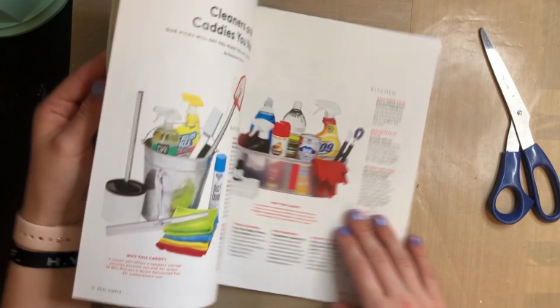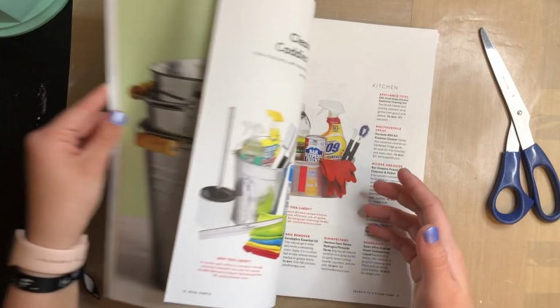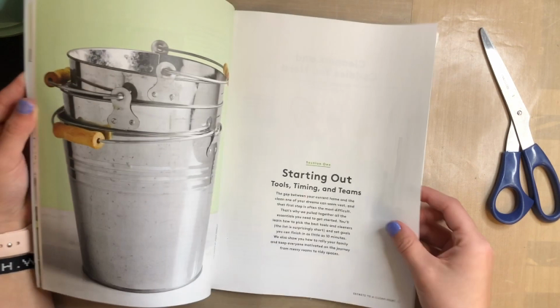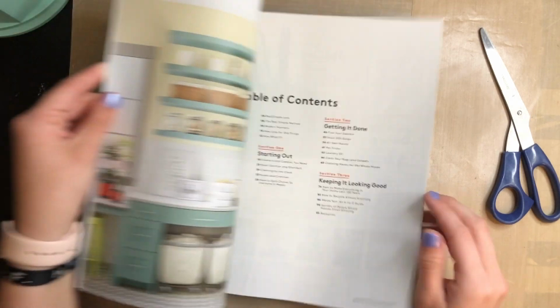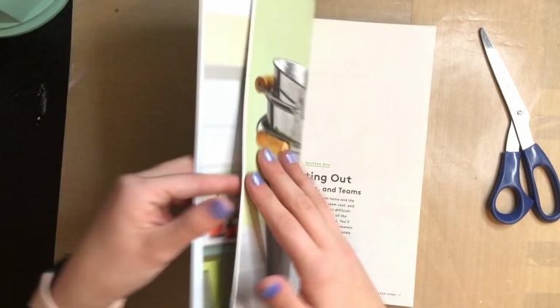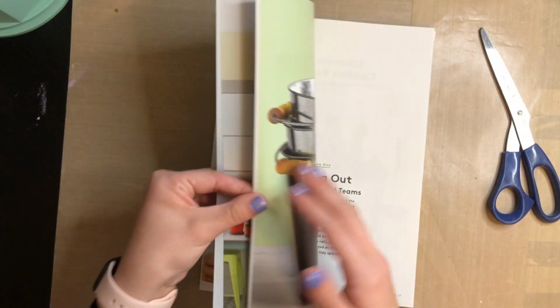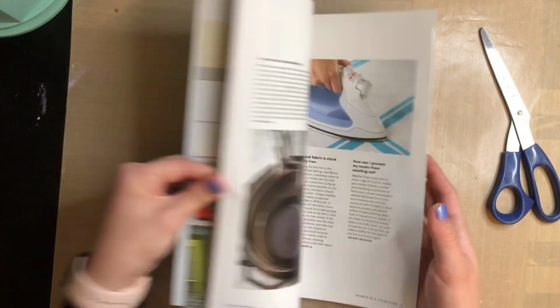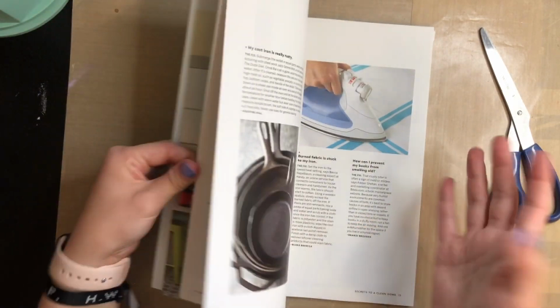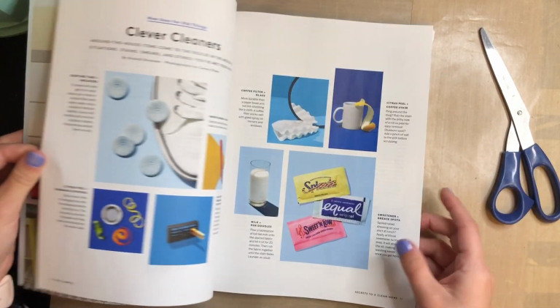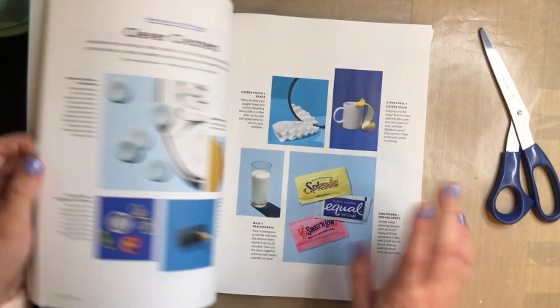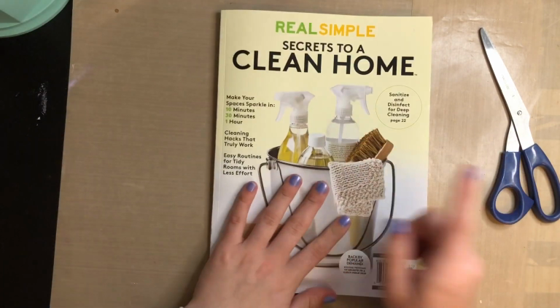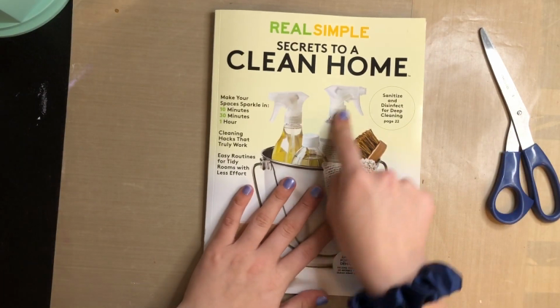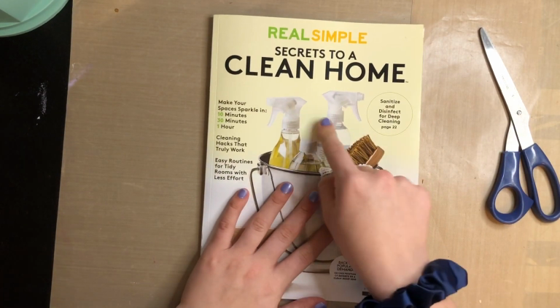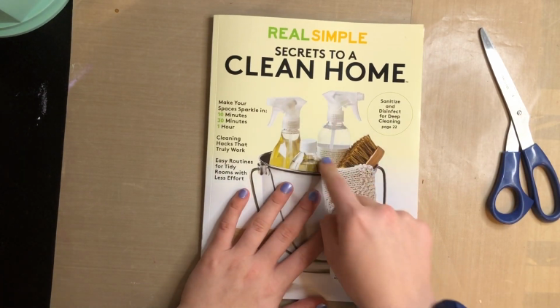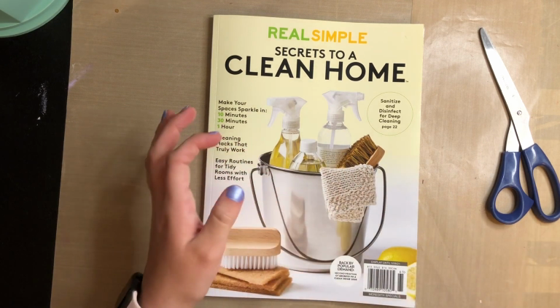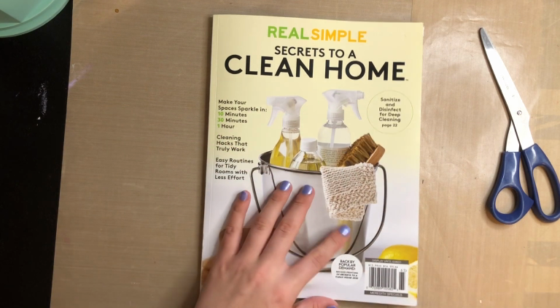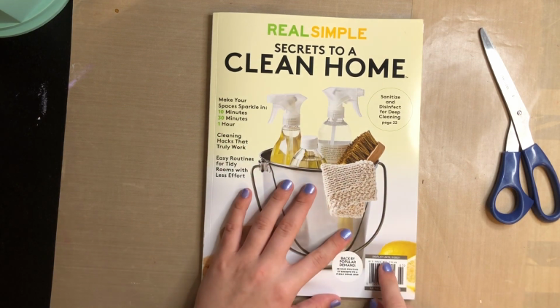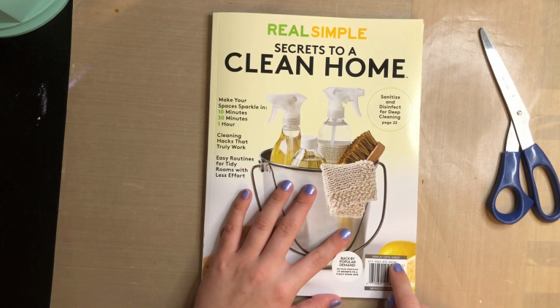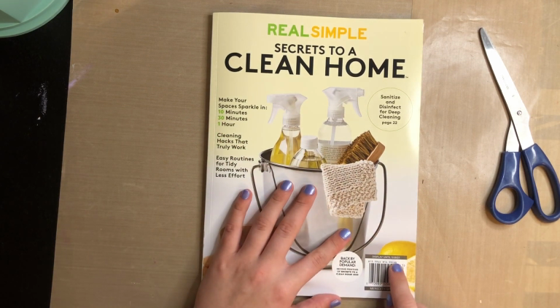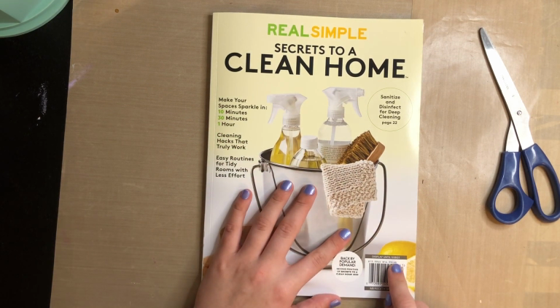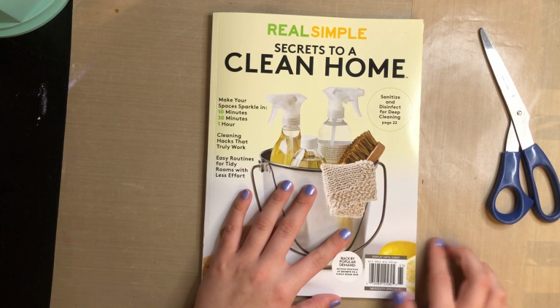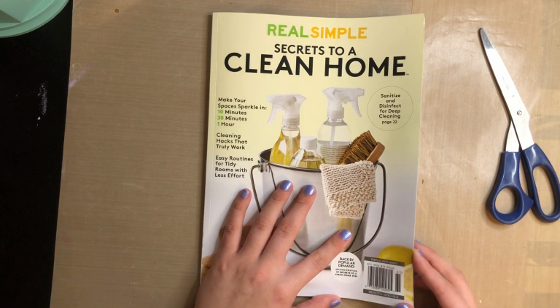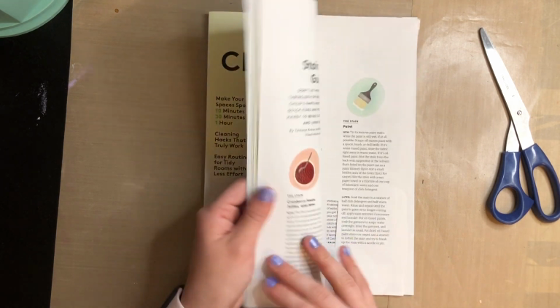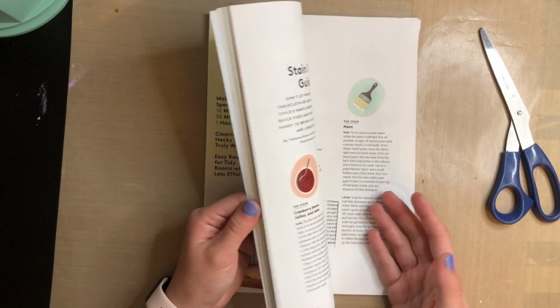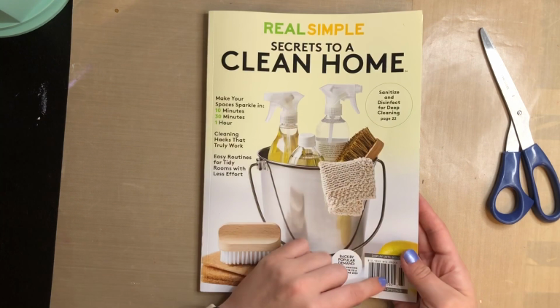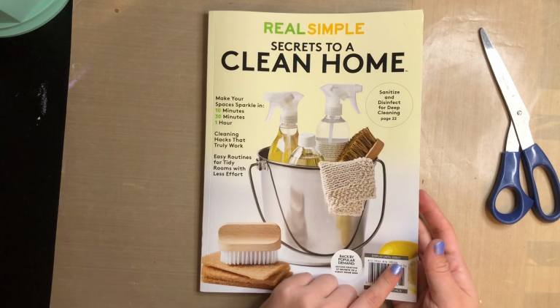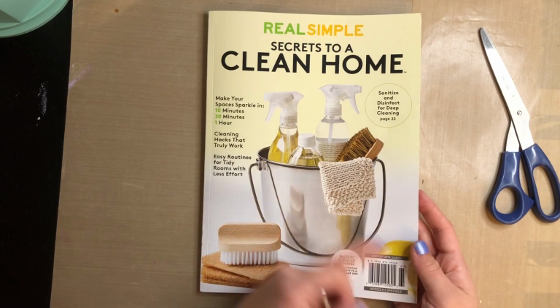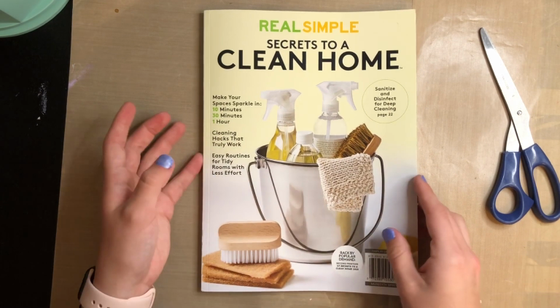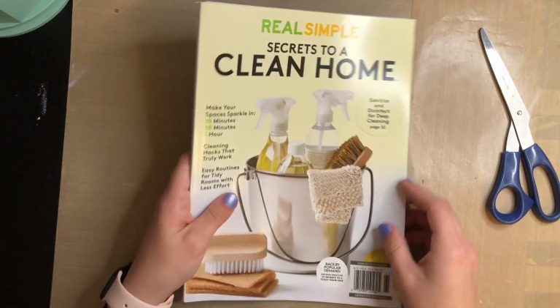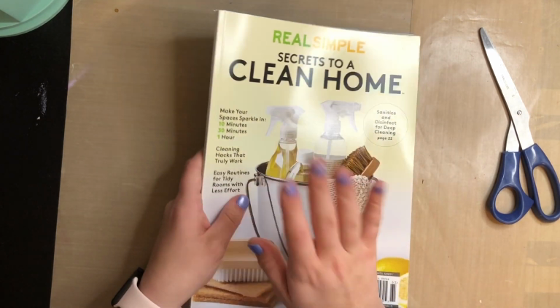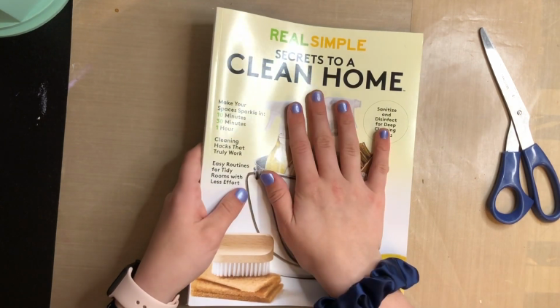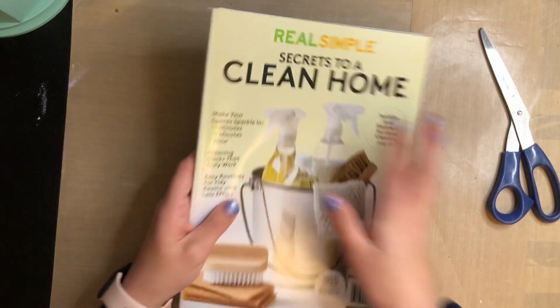So if you need cleaning hacks and stuff, they have this — I don't know if it's still out. Actually, it'll be out for two more months, so you can still get this.